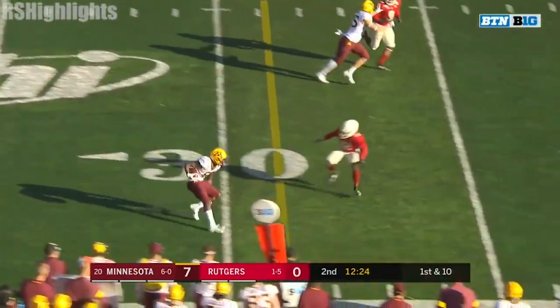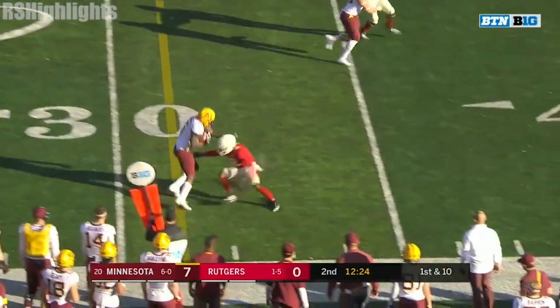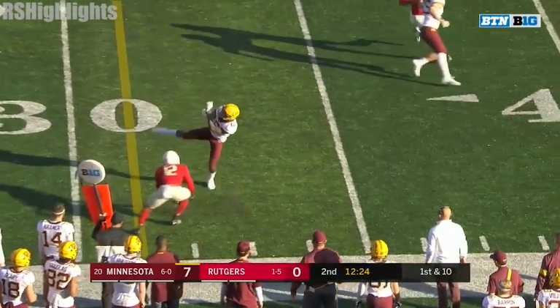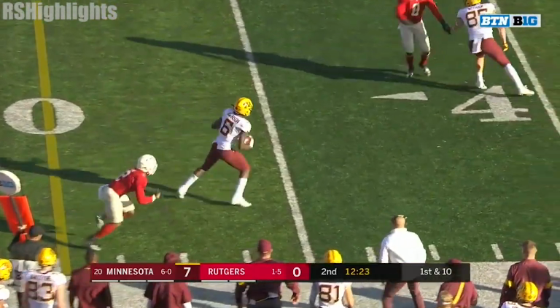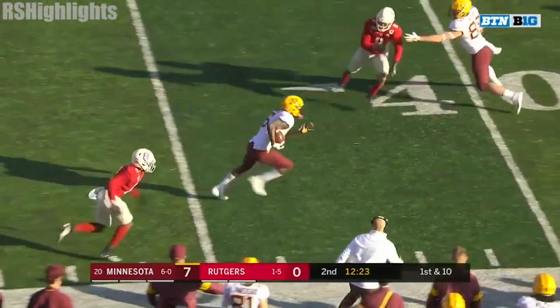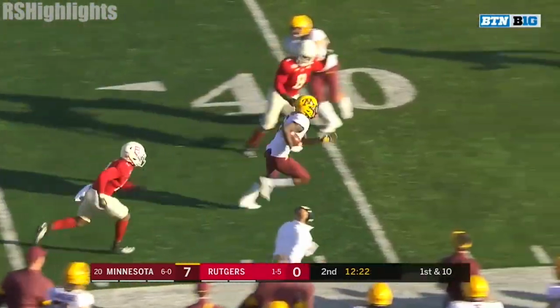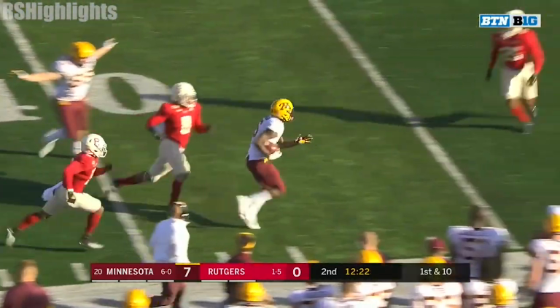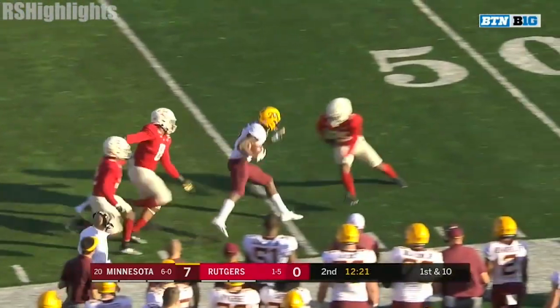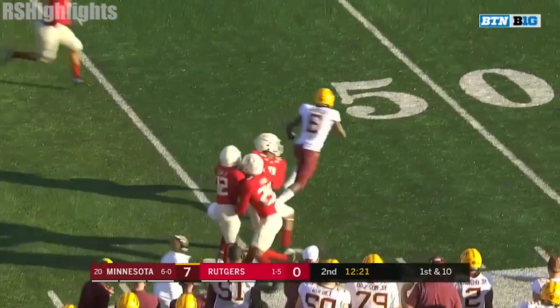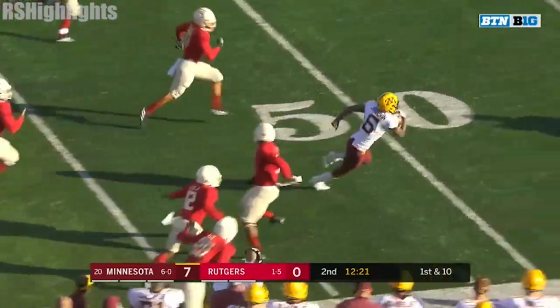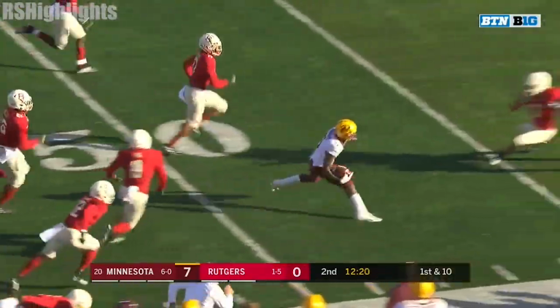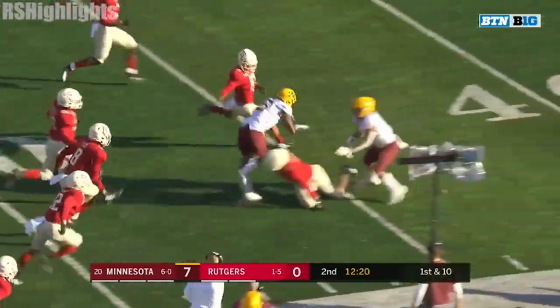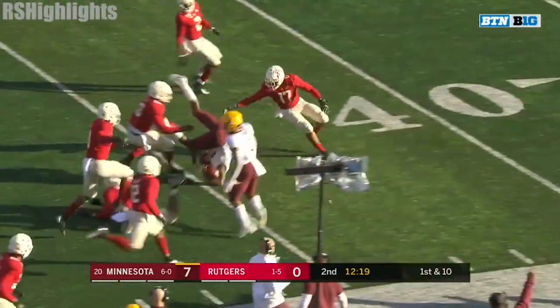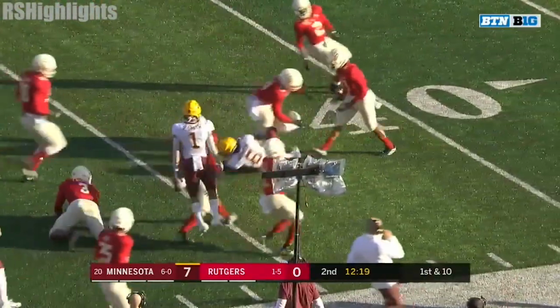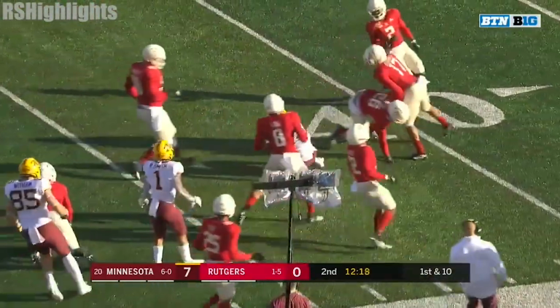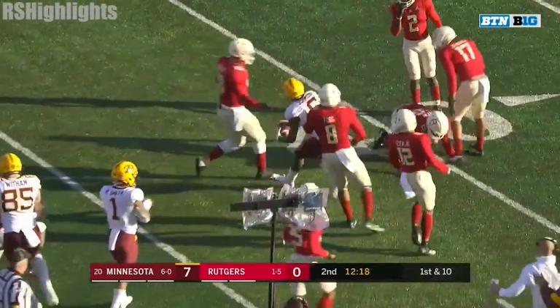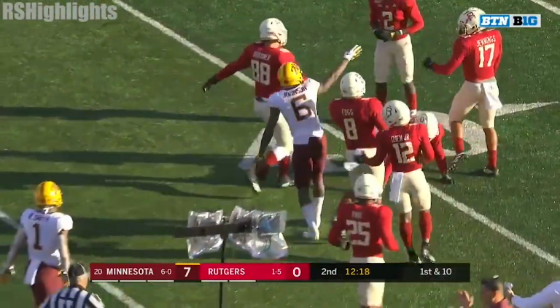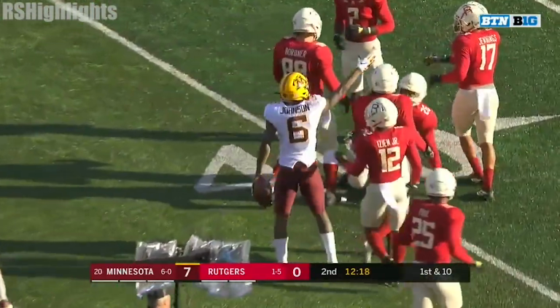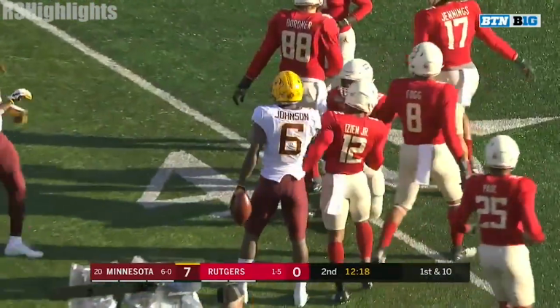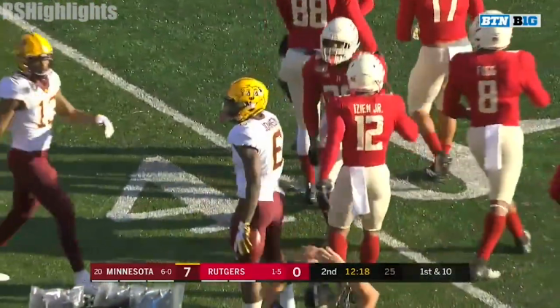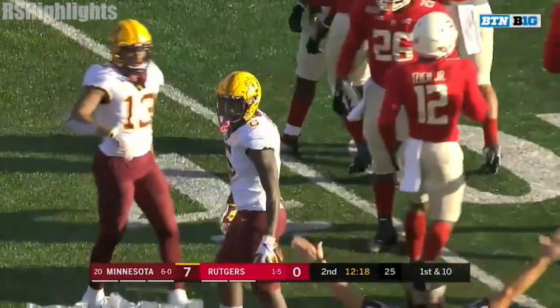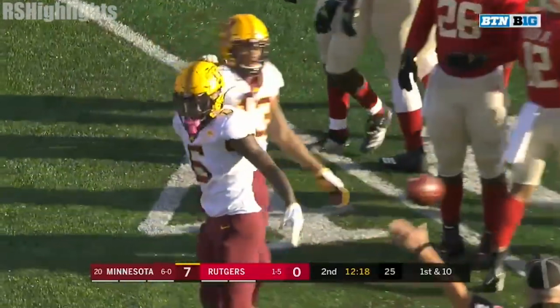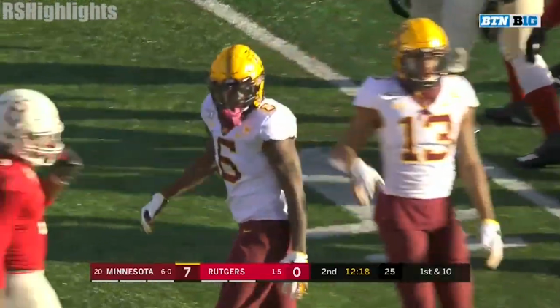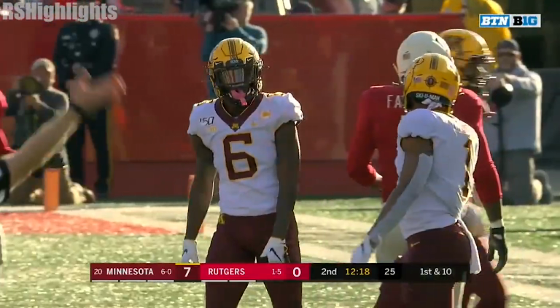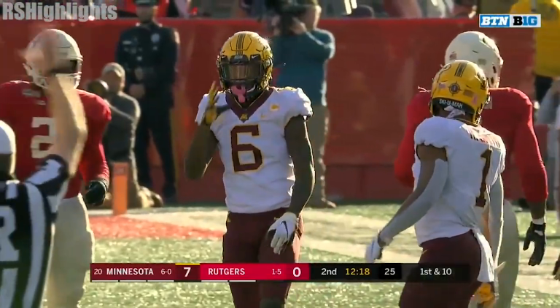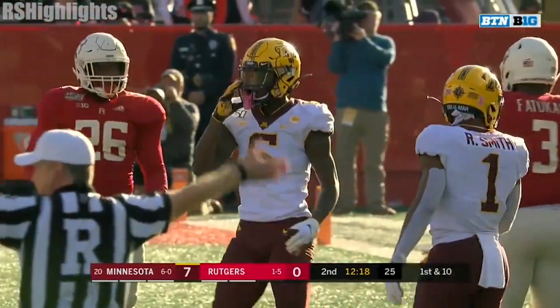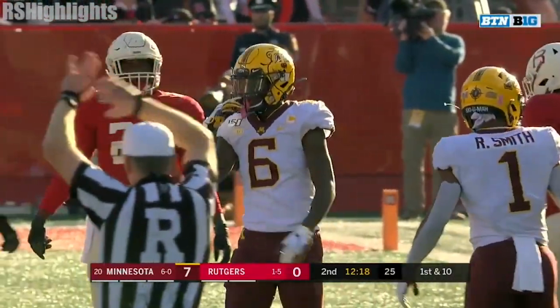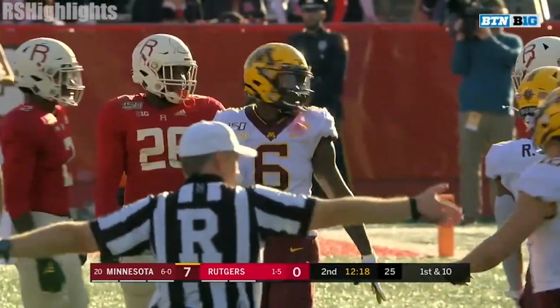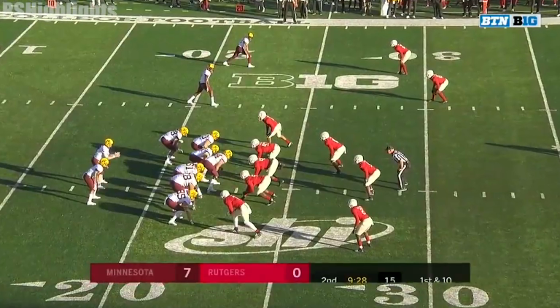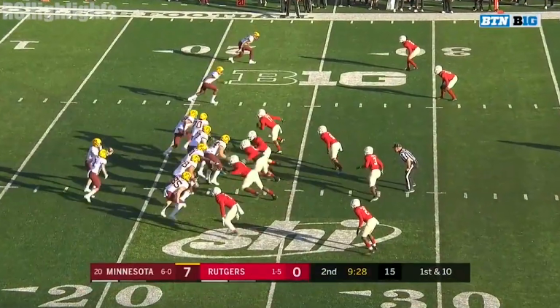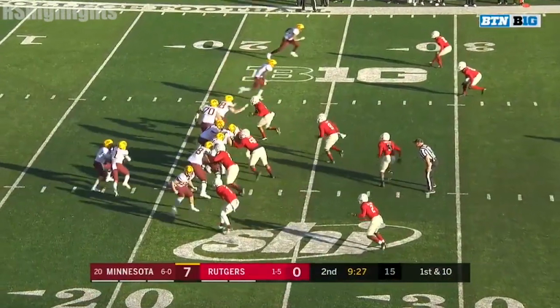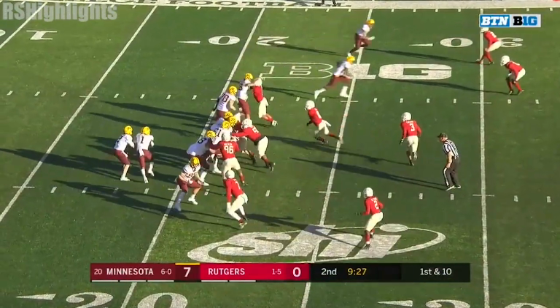A crossing pattern there to Johnson. He's going to pick up some more. Johnson making defenders miss all across the field, and he gets tripped up across the 45 with a flag on the field — he's more aggressive going after him.